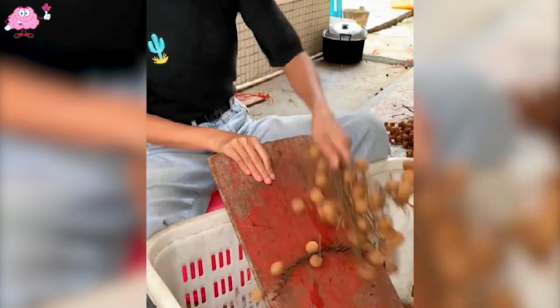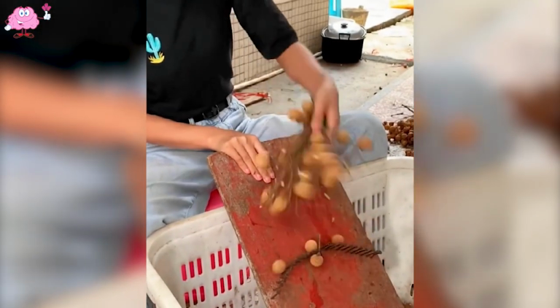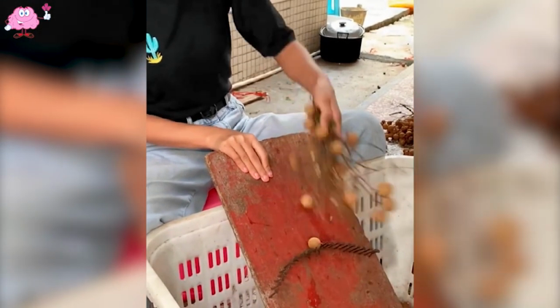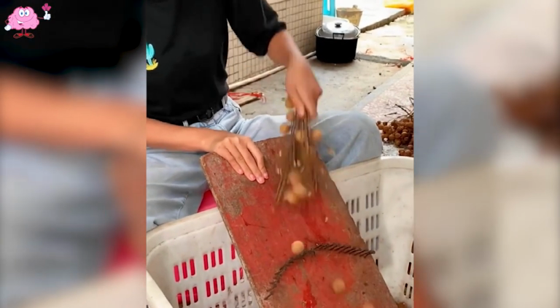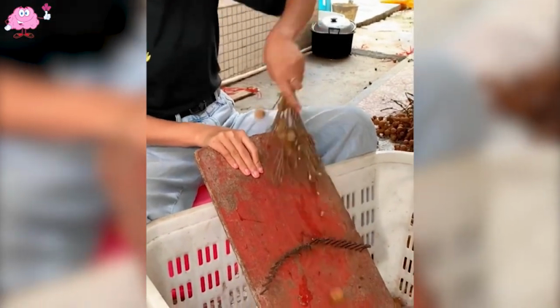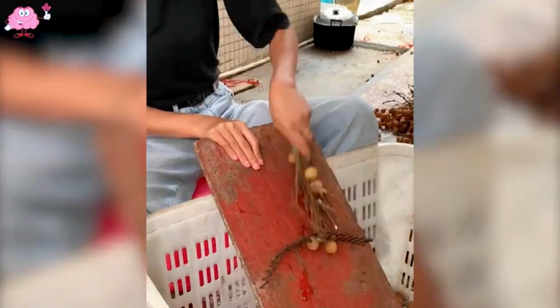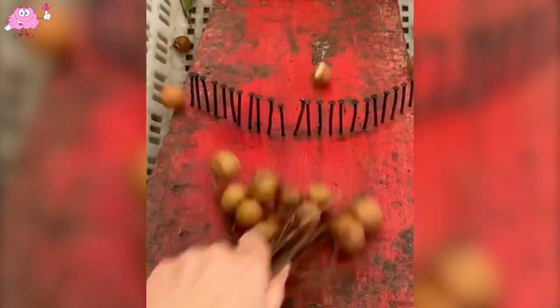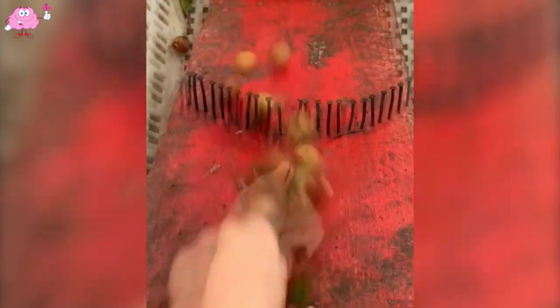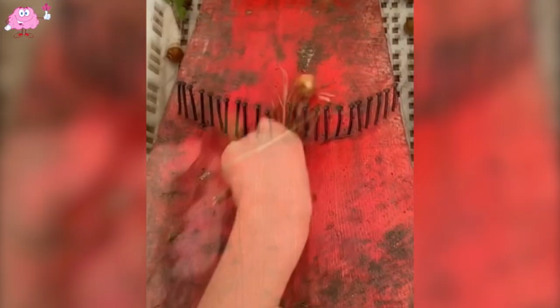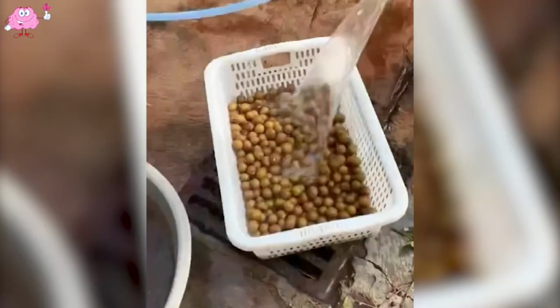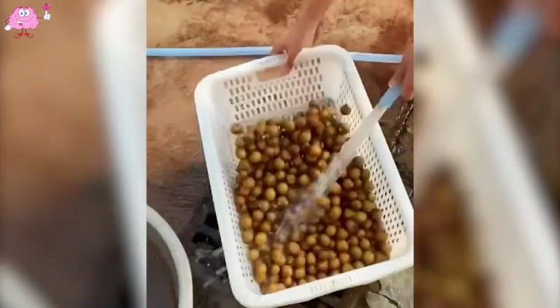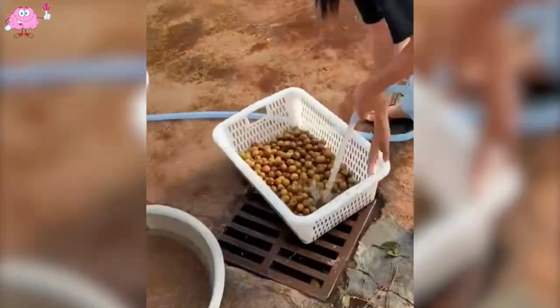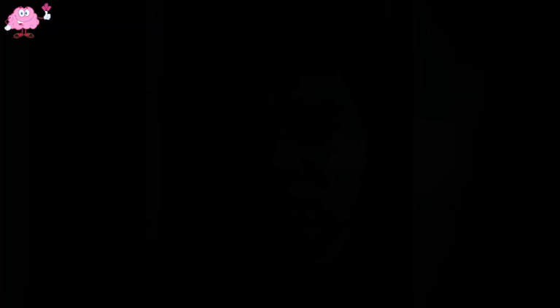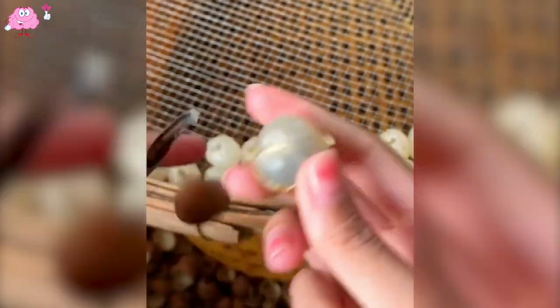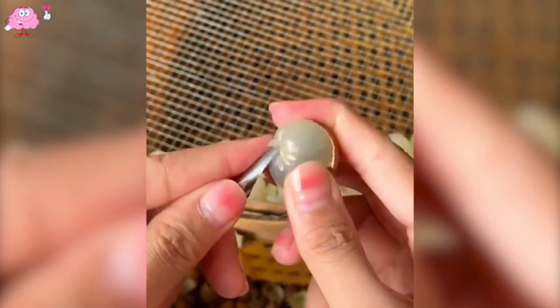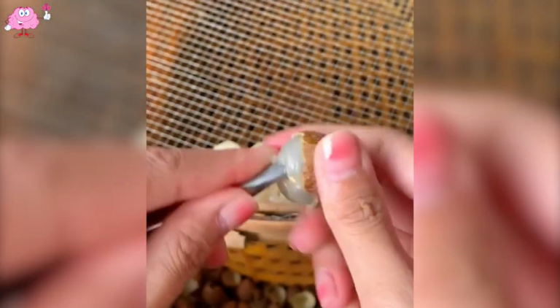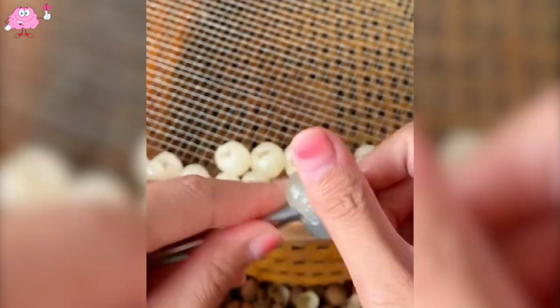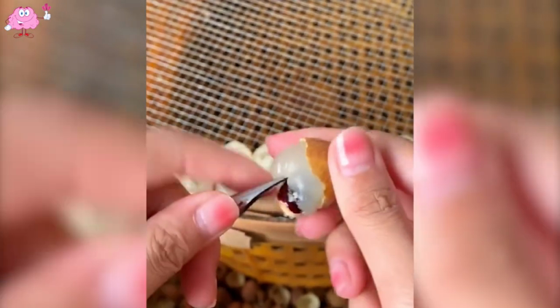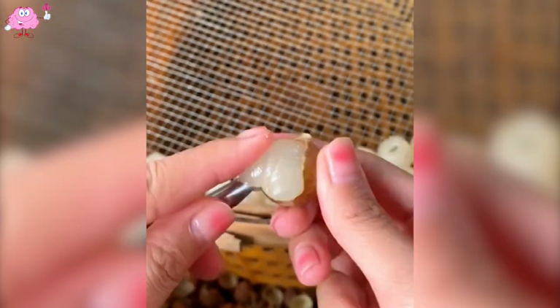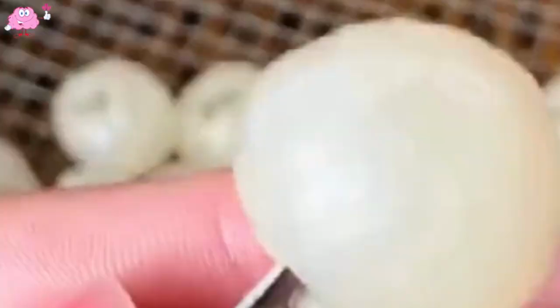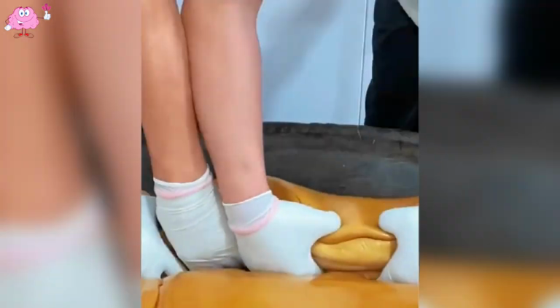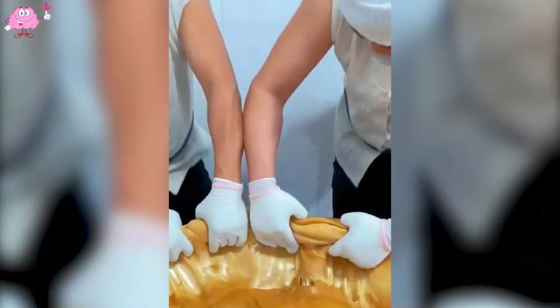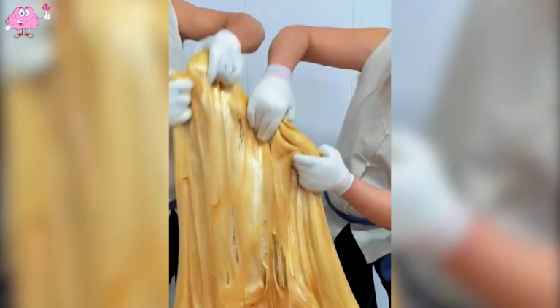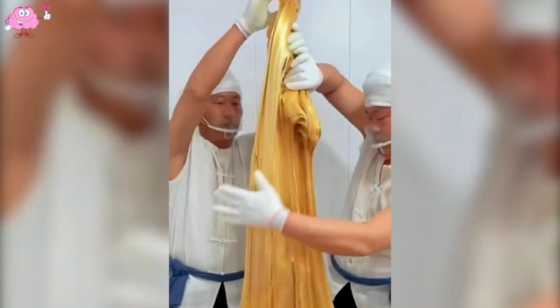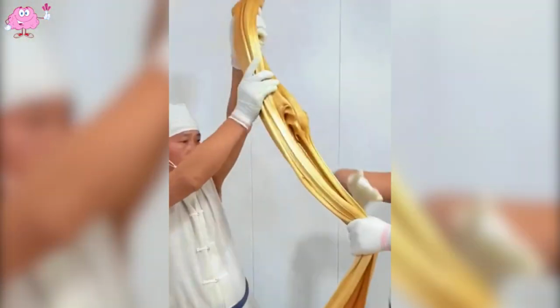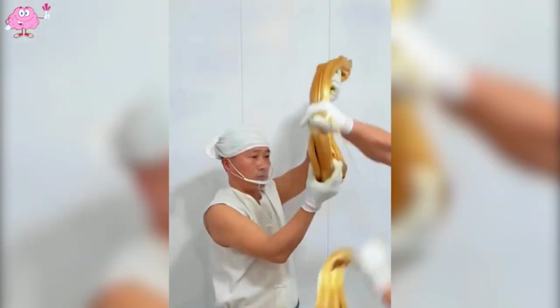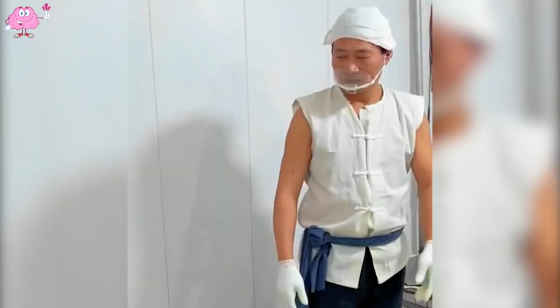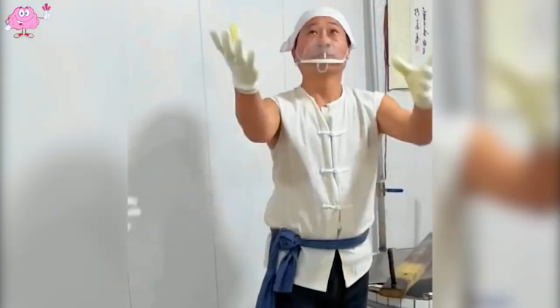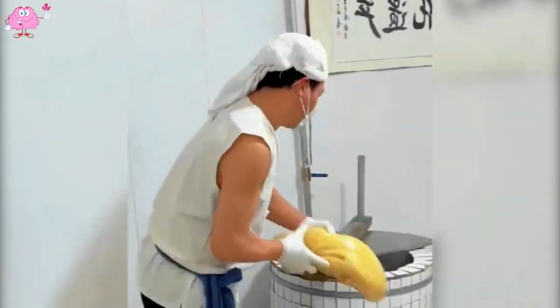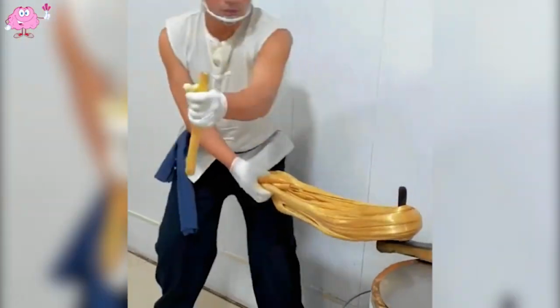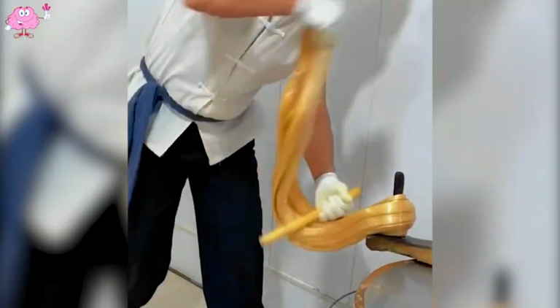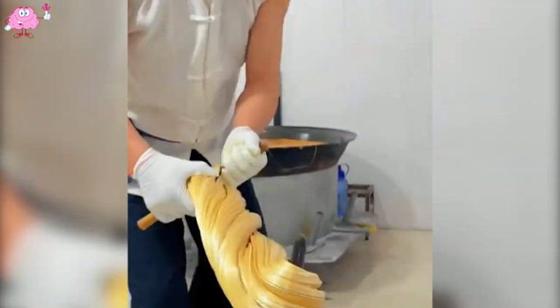And this is how the seeds of longan fruits are skillfully peeled. Do you know what kind of cake this is? Leave a comment and let us know!